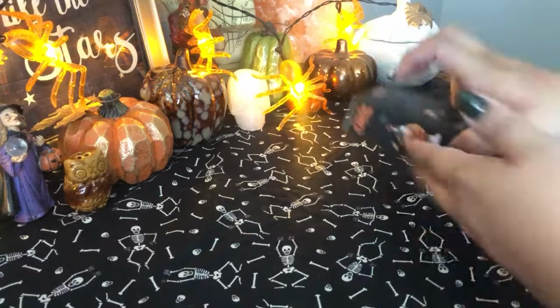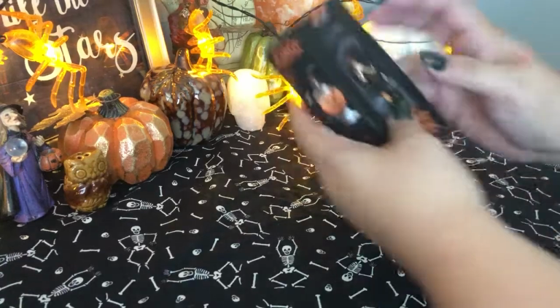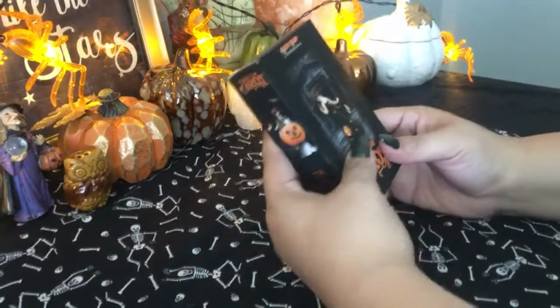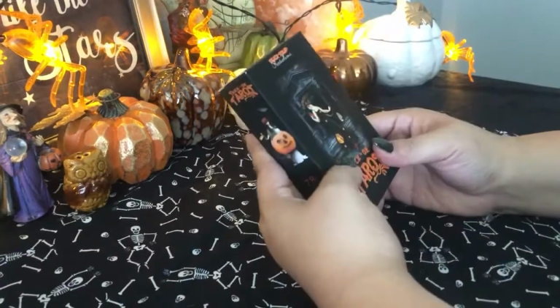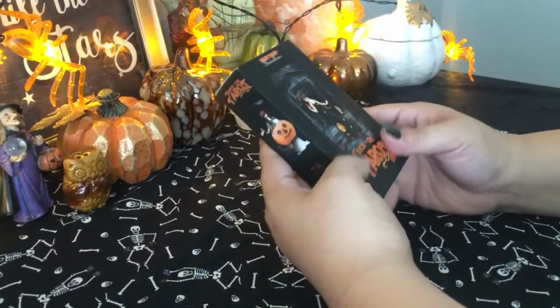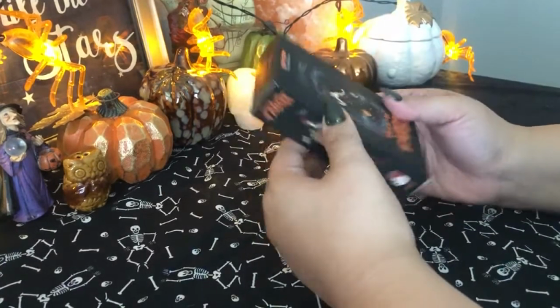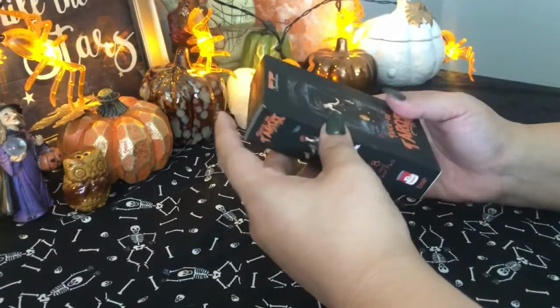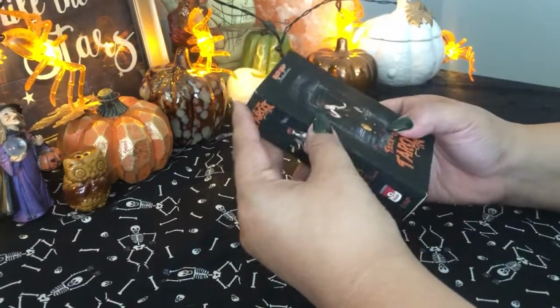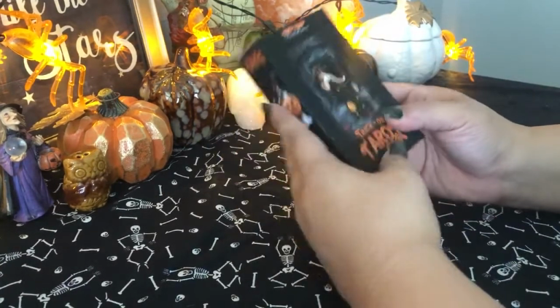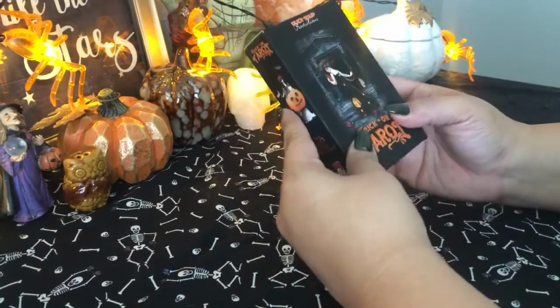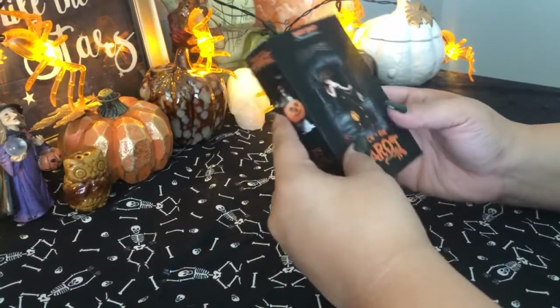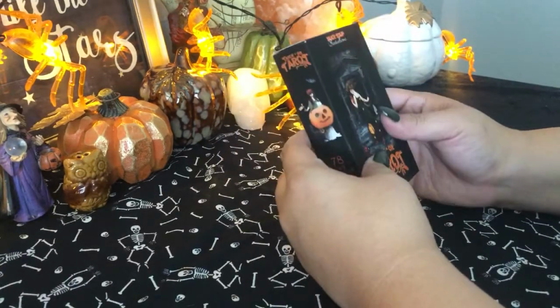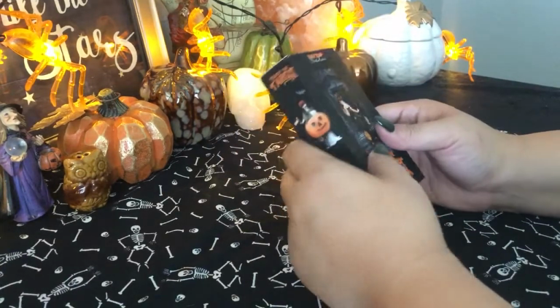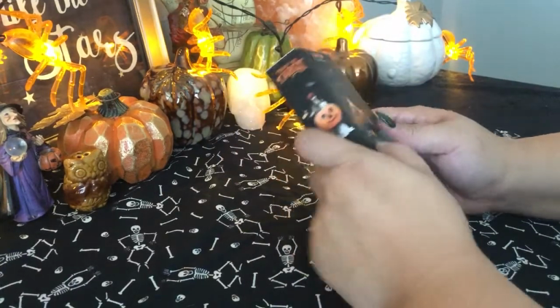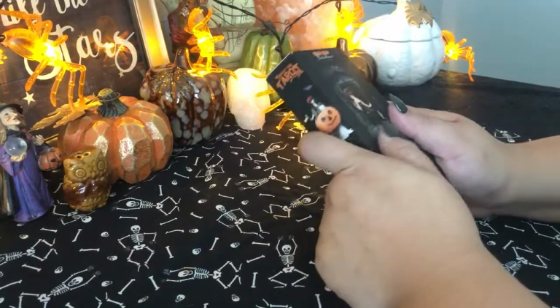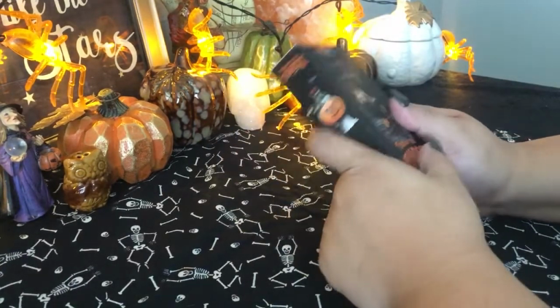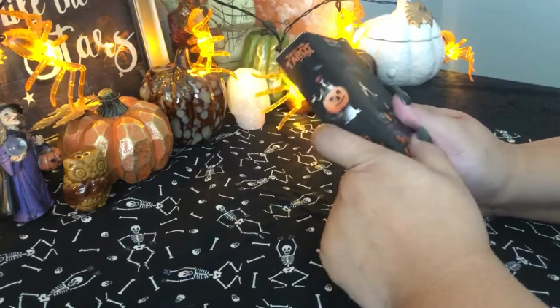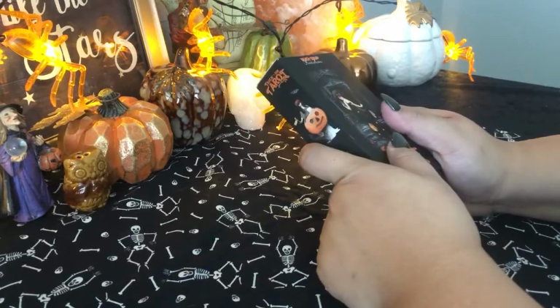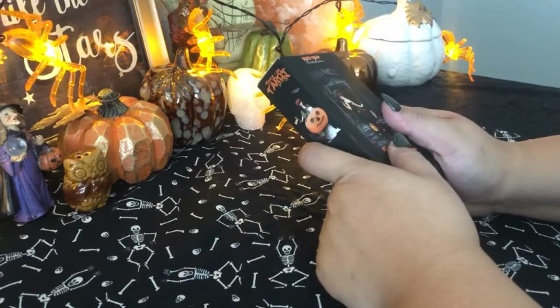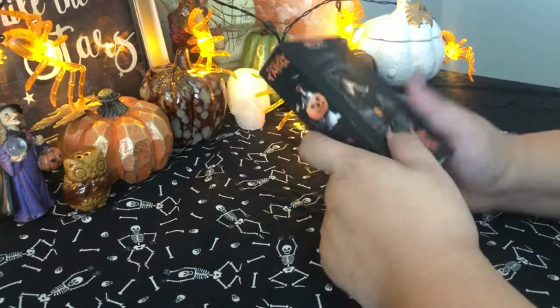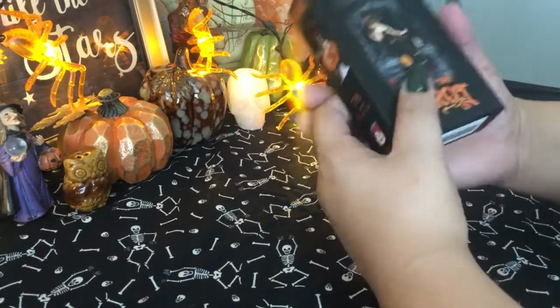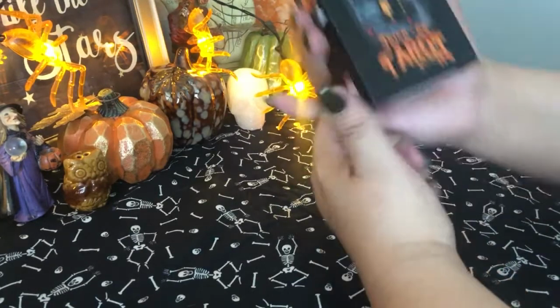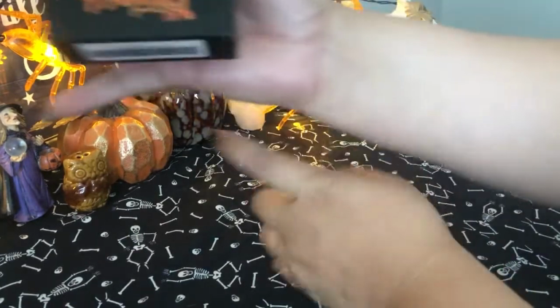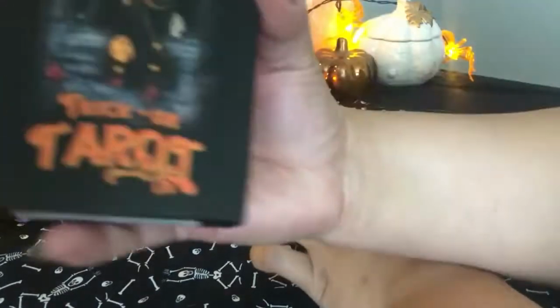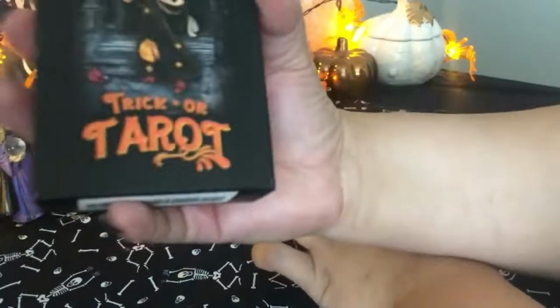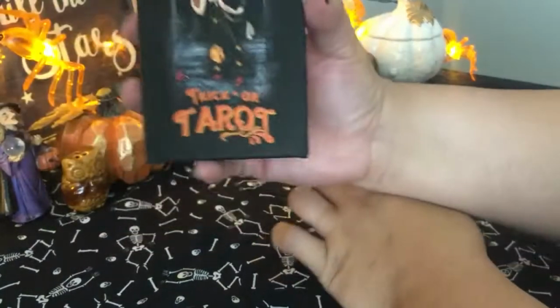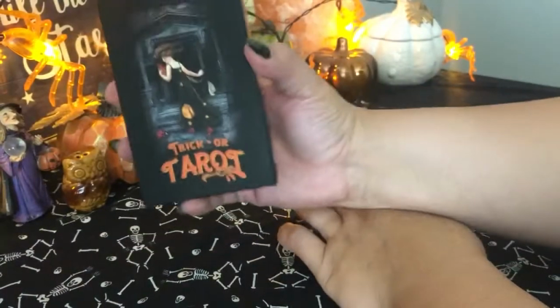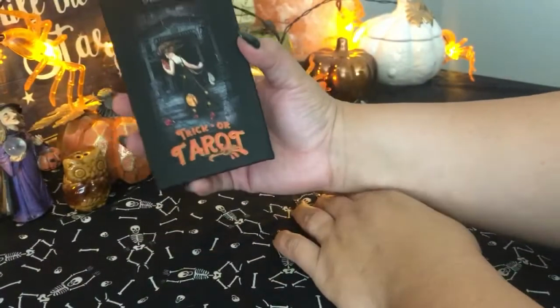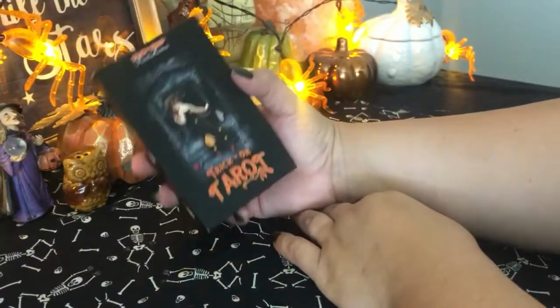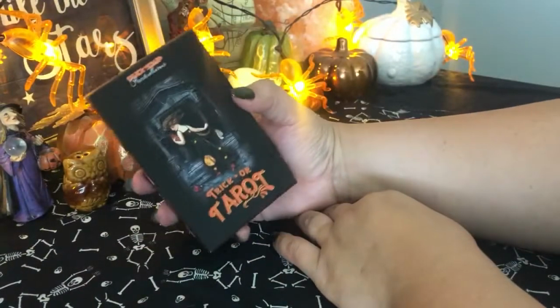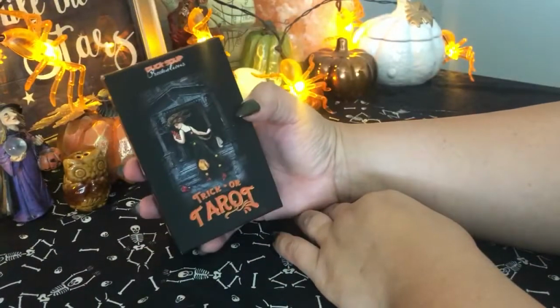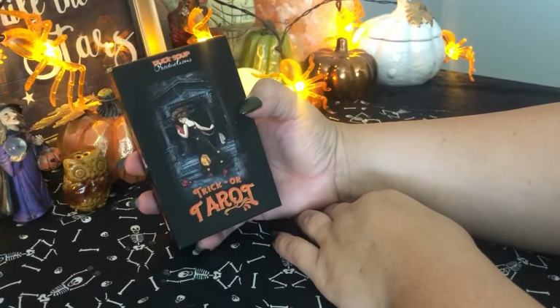Hi guys, Rose here with the Cackling Moon. This is going to be a deck review video all about the Trick or Treat Tarot.